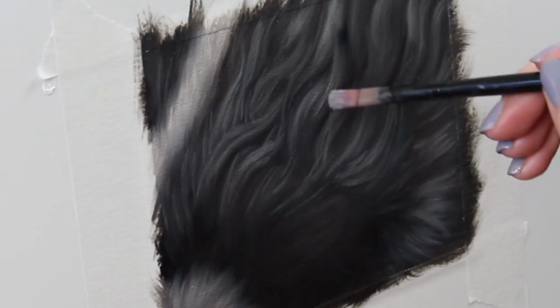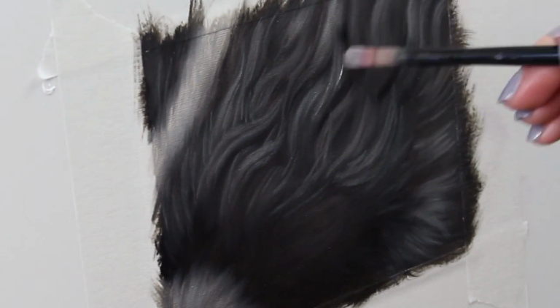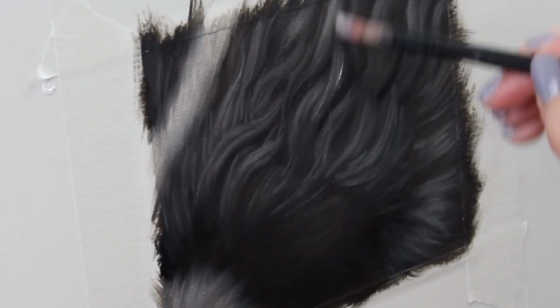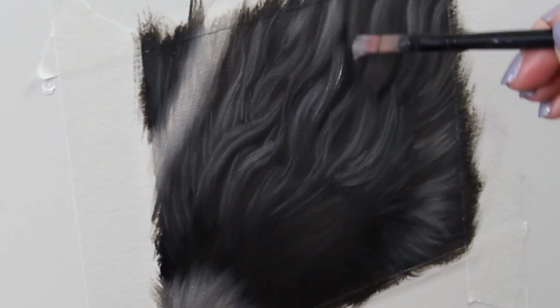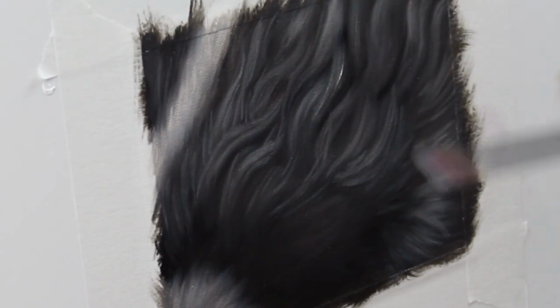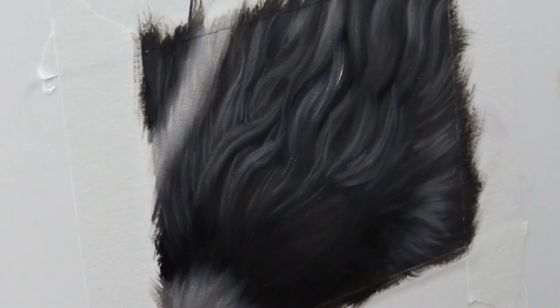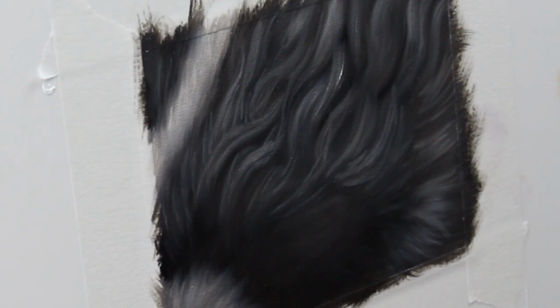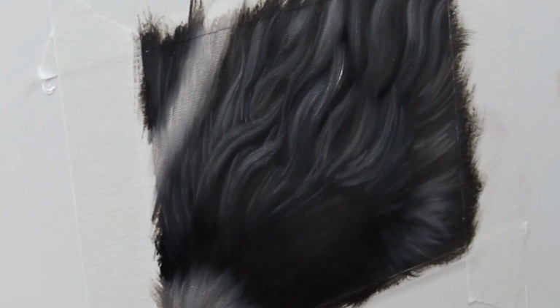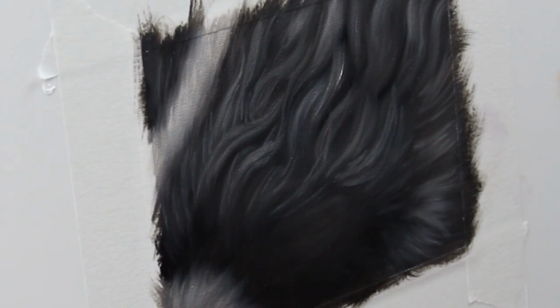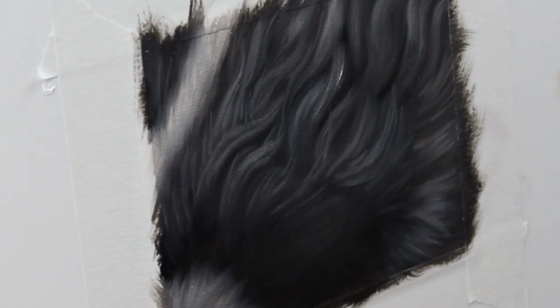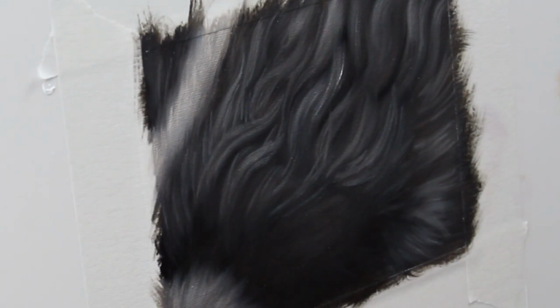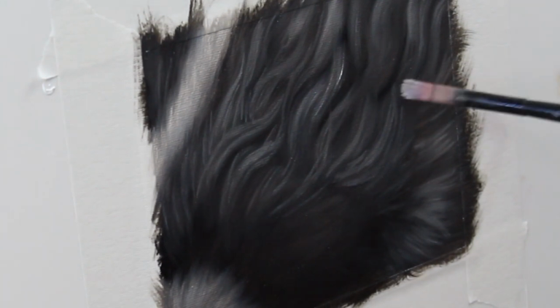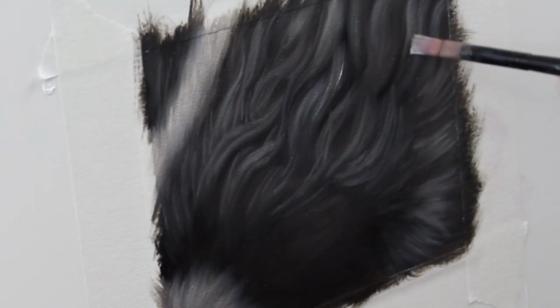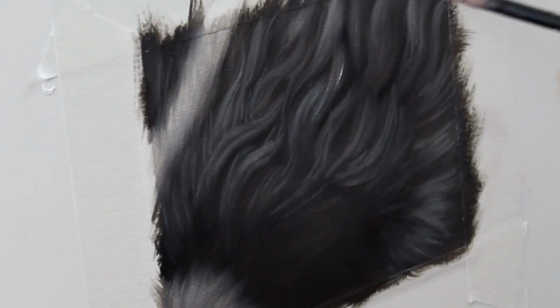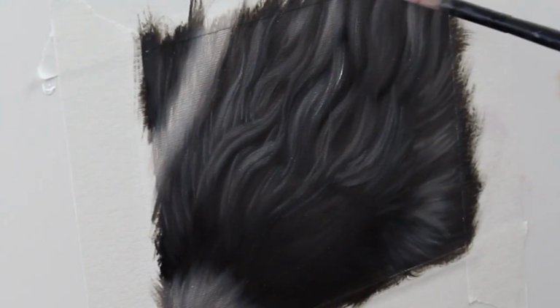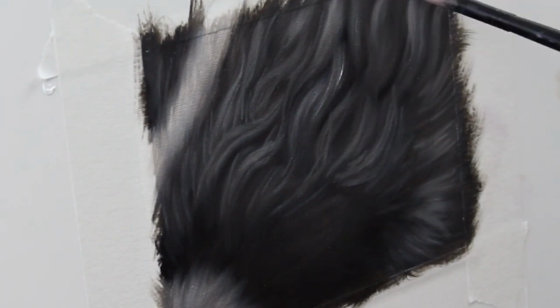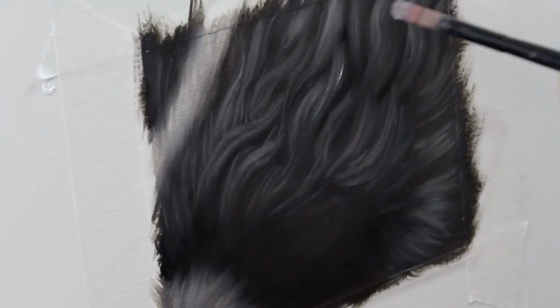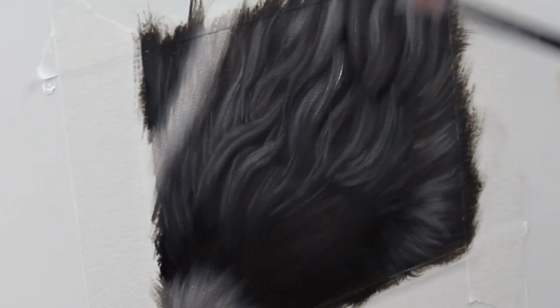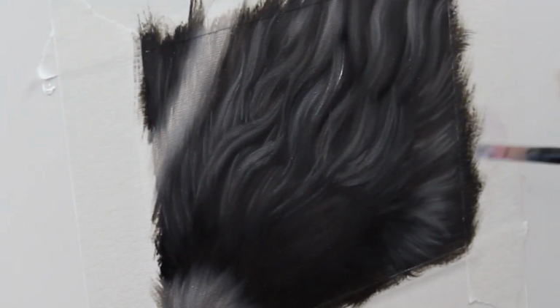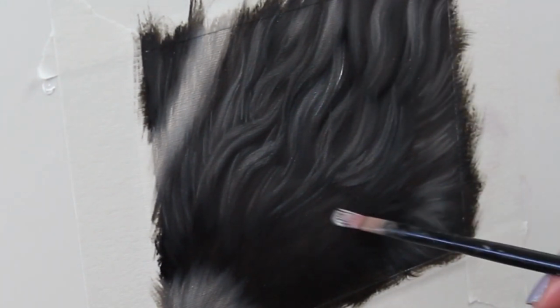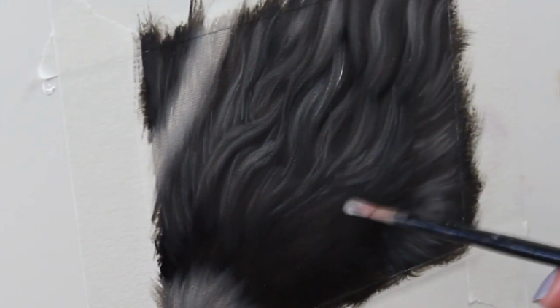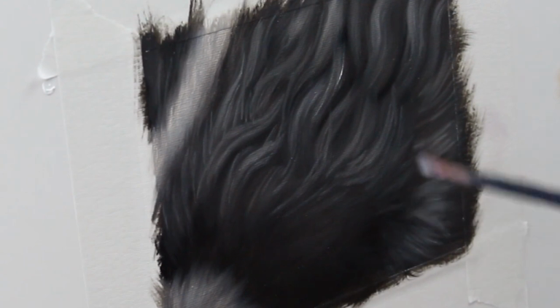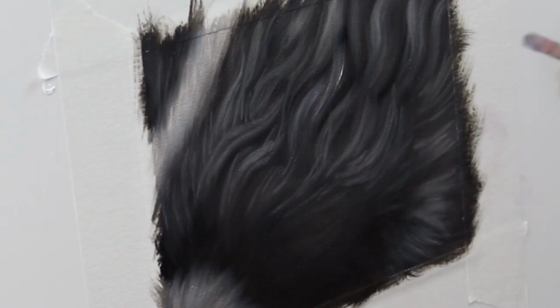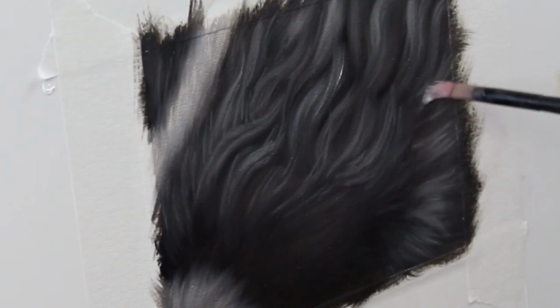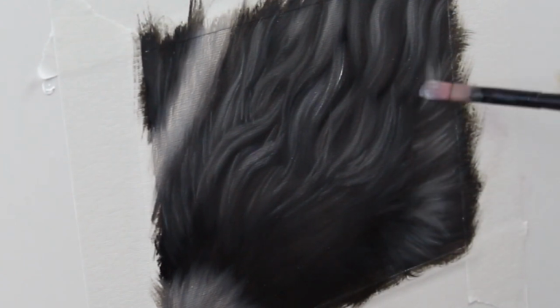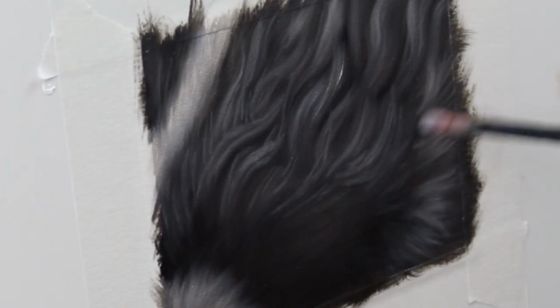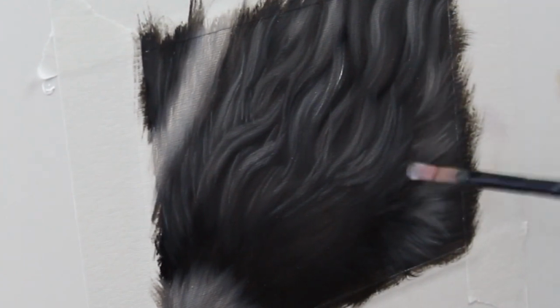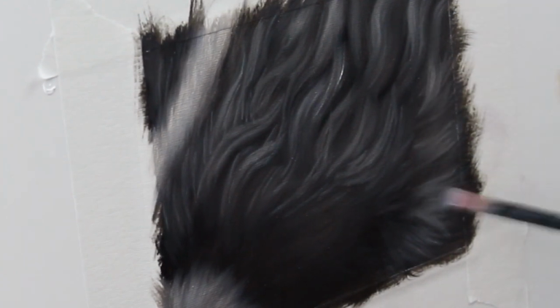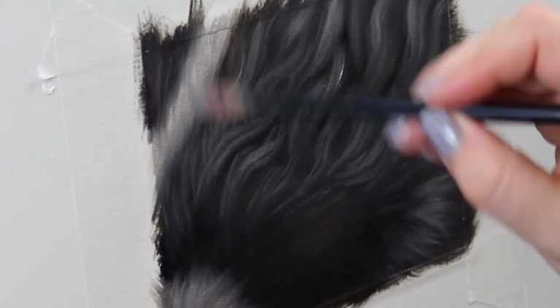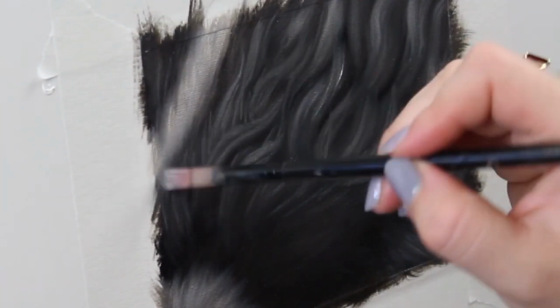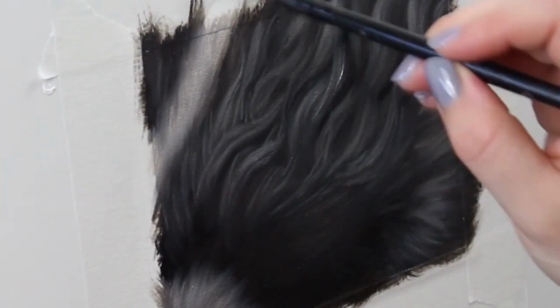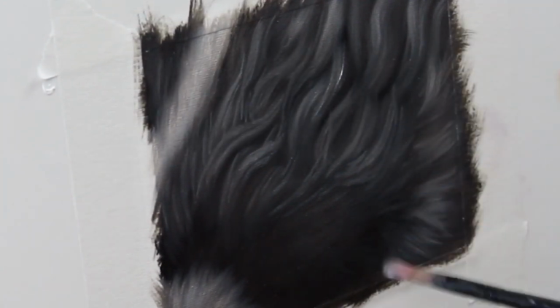Now I'm paying close attention to my reference photo, trying my best to stay with those nice curls — those waves that you see in the fur — giving it a lot of flow and shape.